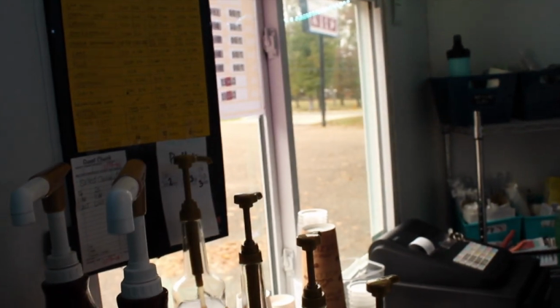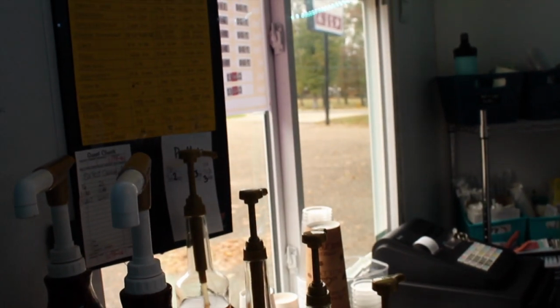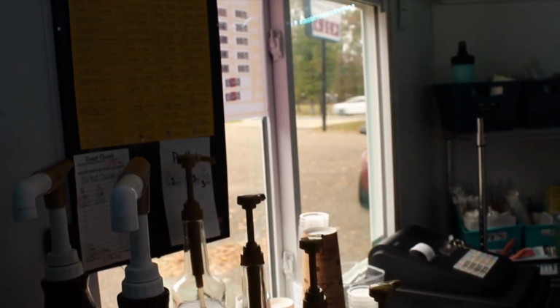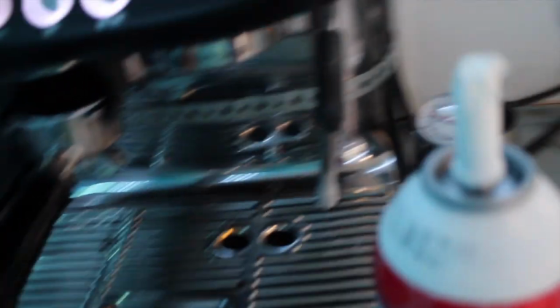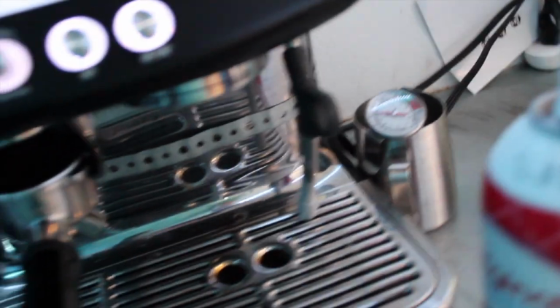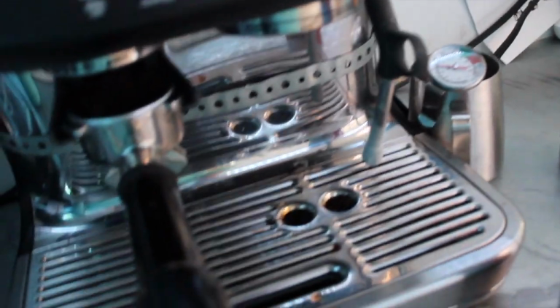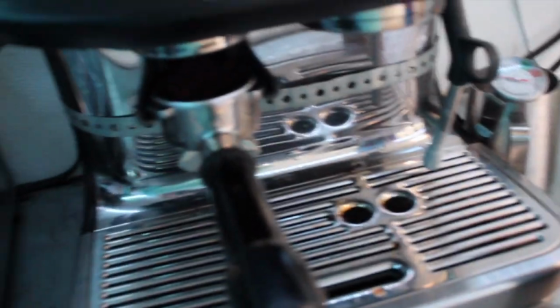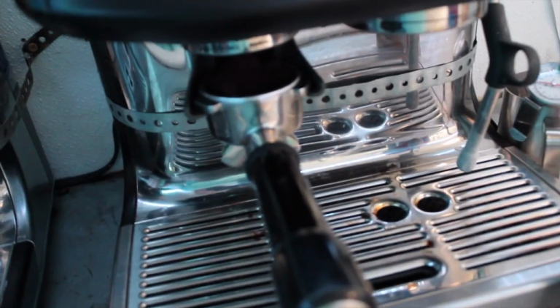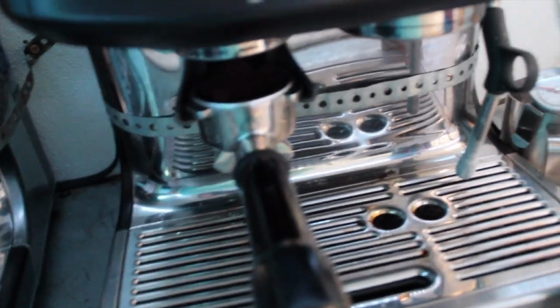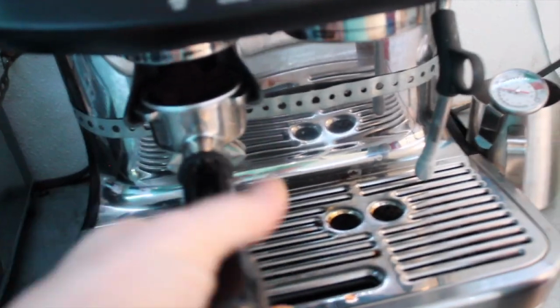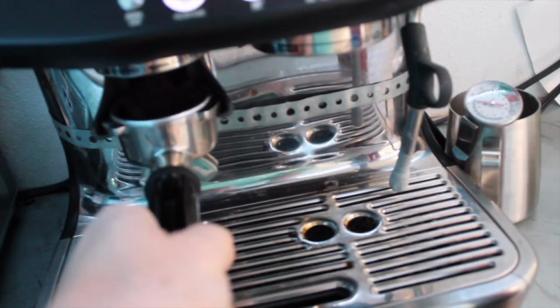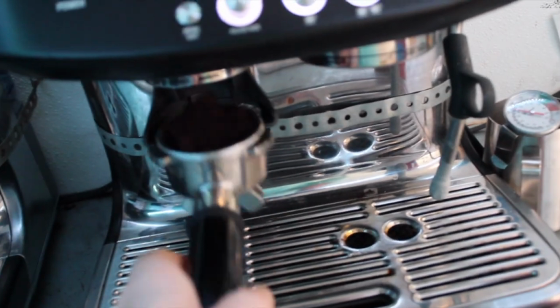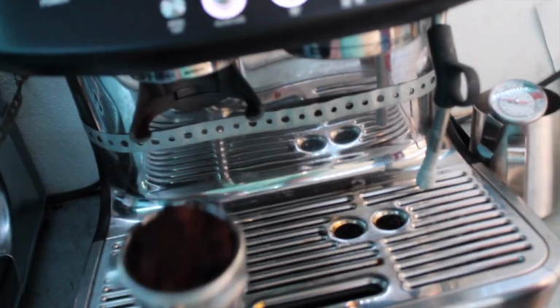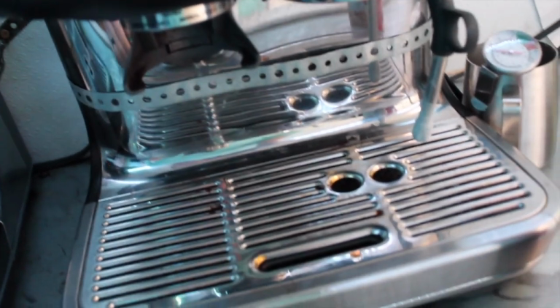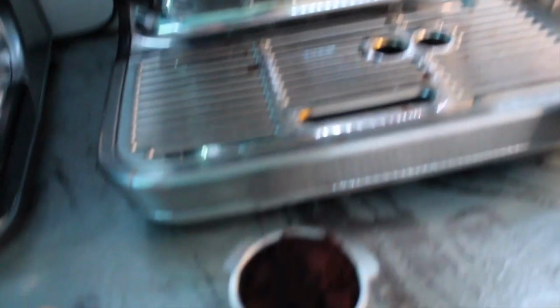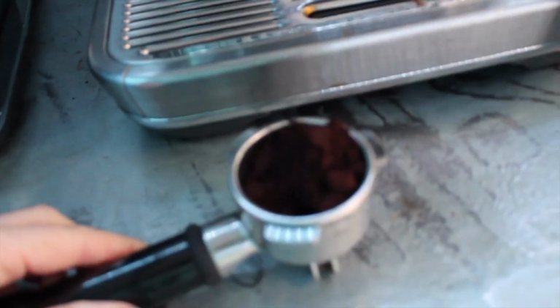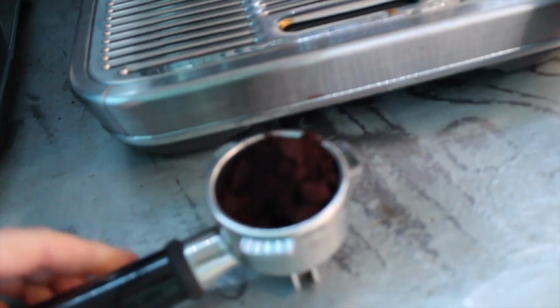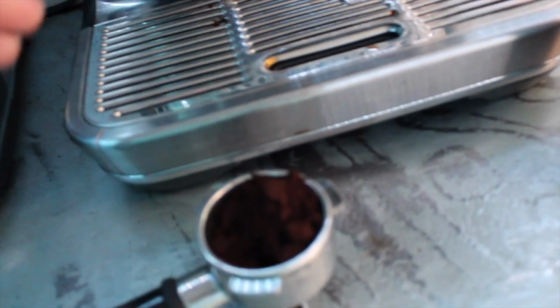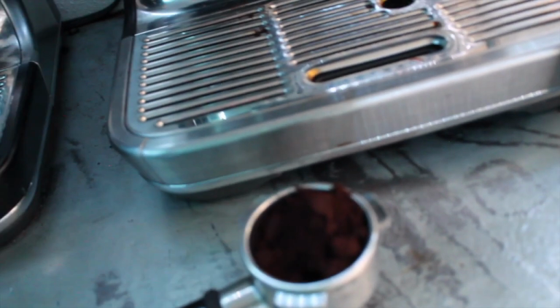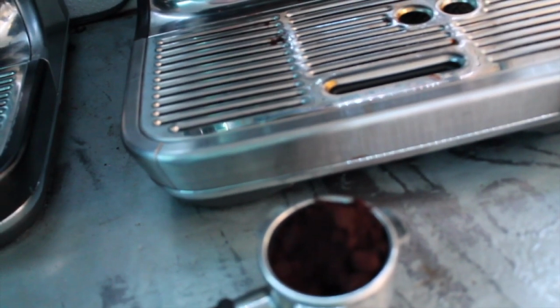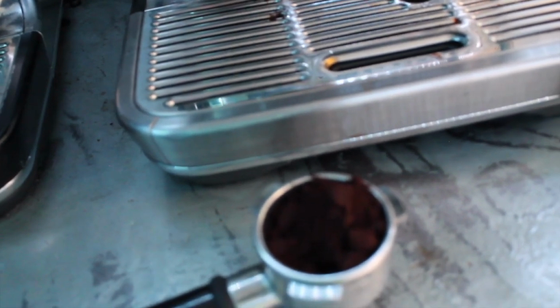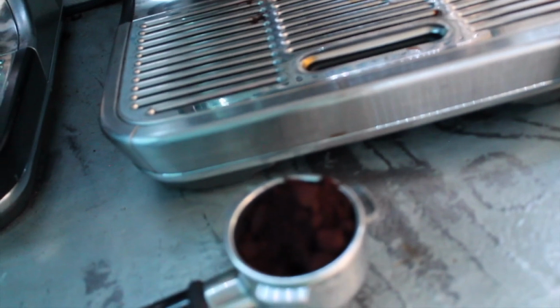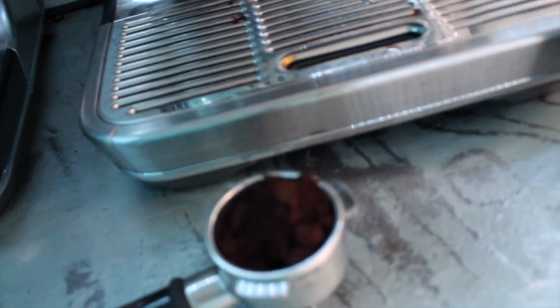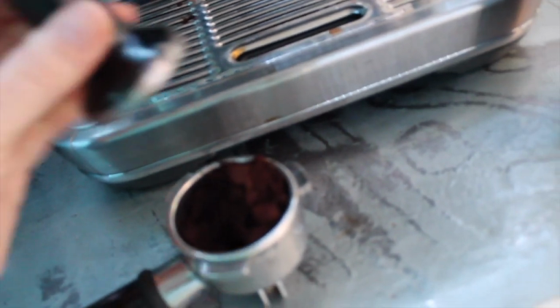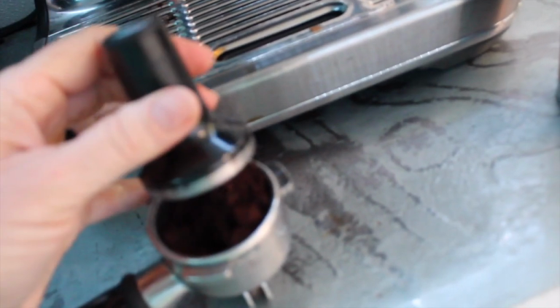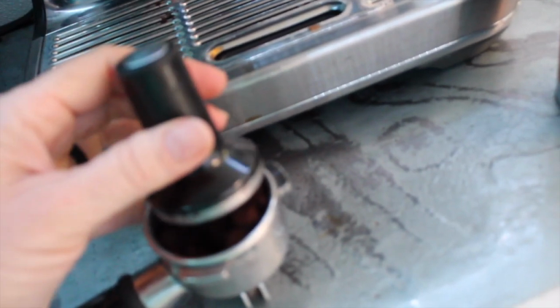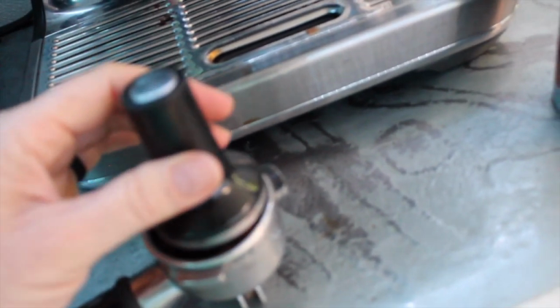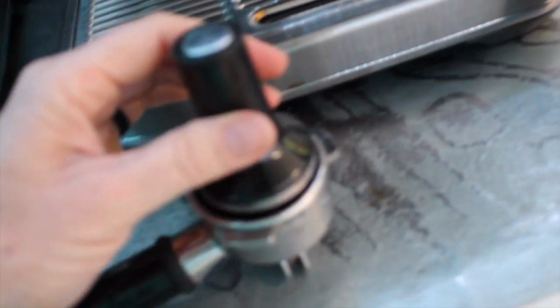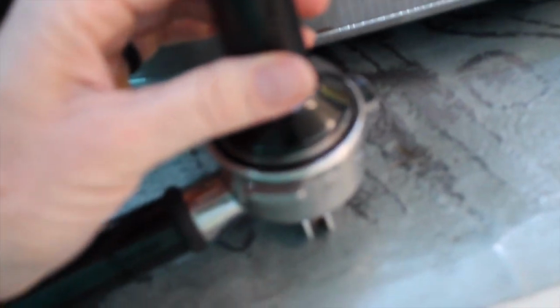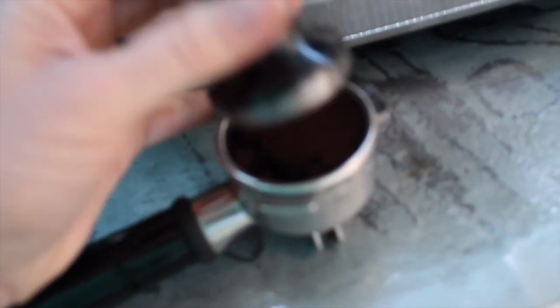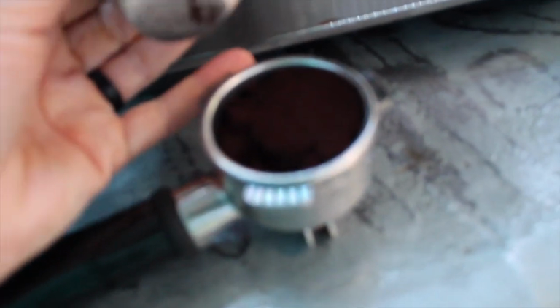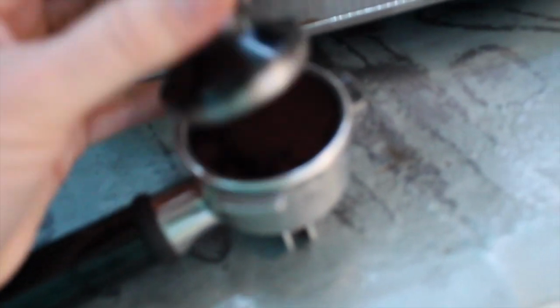I got a customer pulling up, so I had to finish that drink. But as I was saying, if you use the dual wall insert that goes in these, you can pull a perfect shot every time. It's really about the quality of the product that you're using.